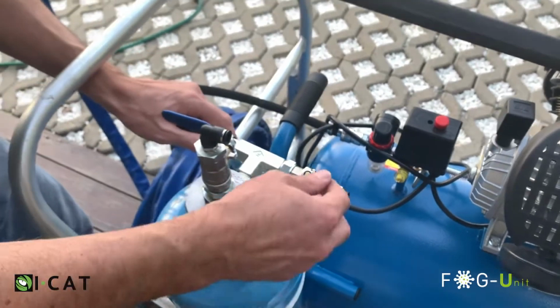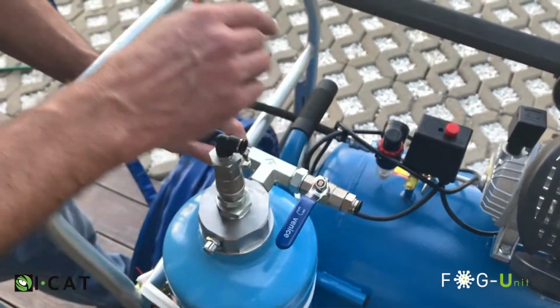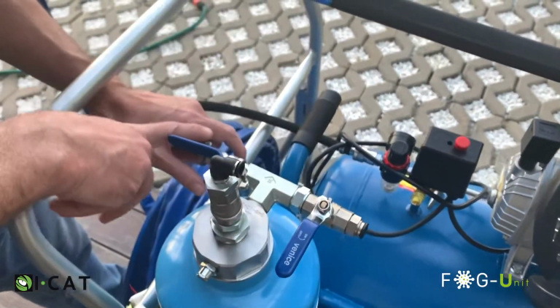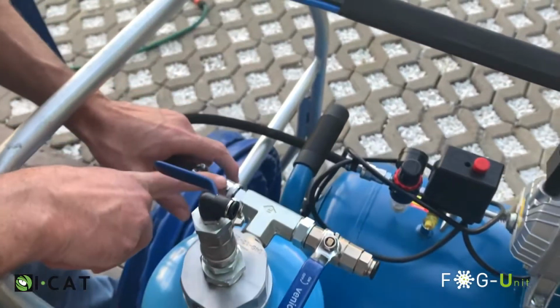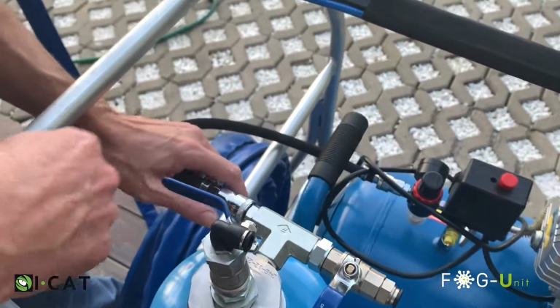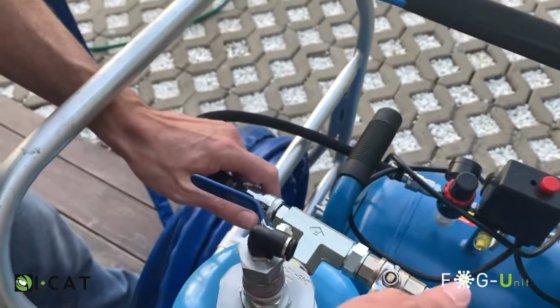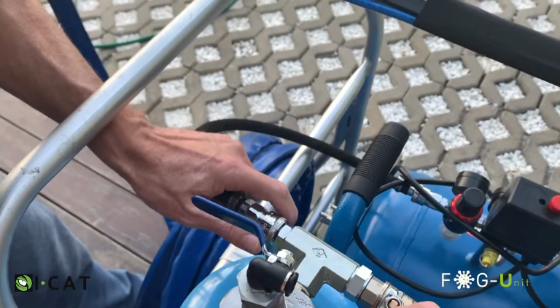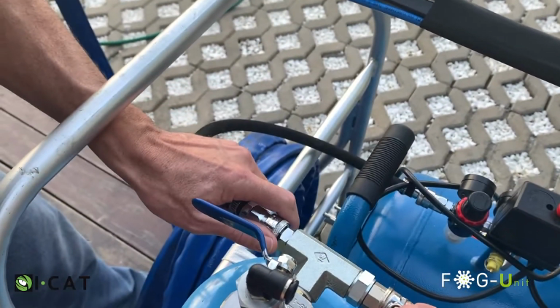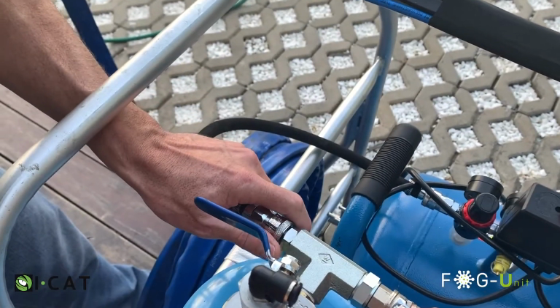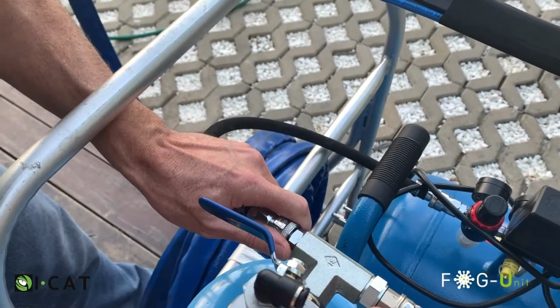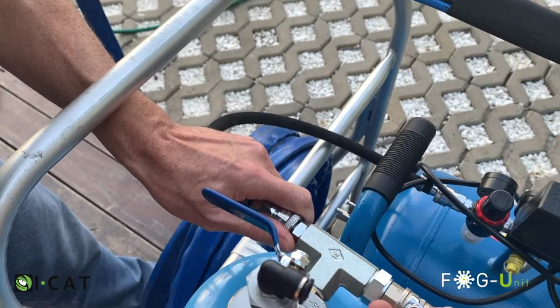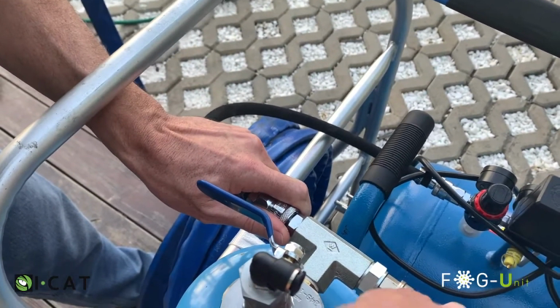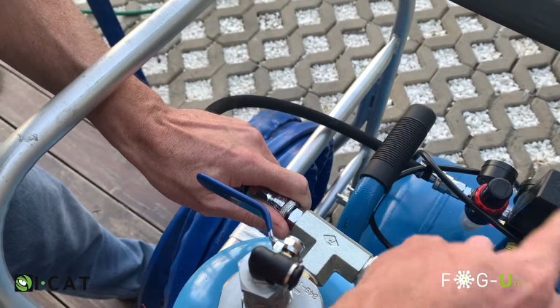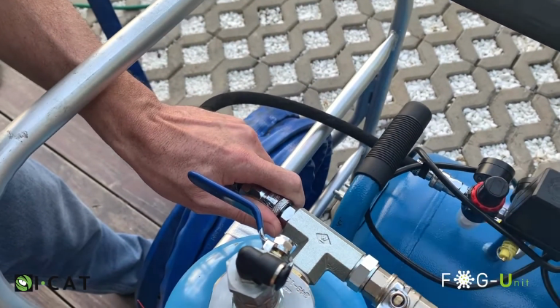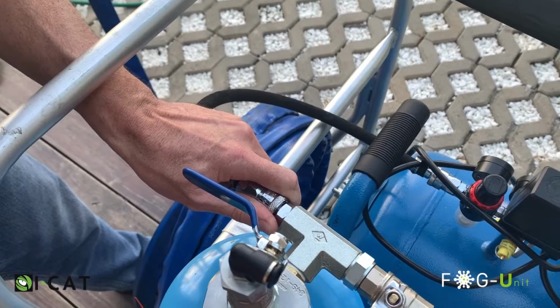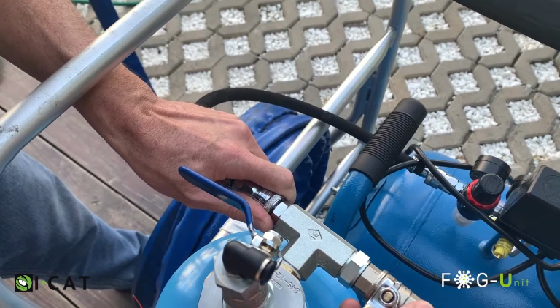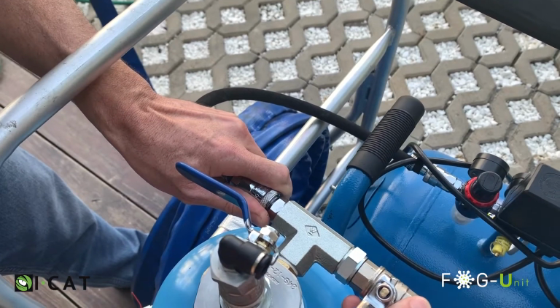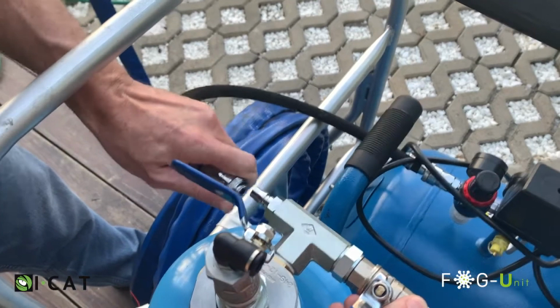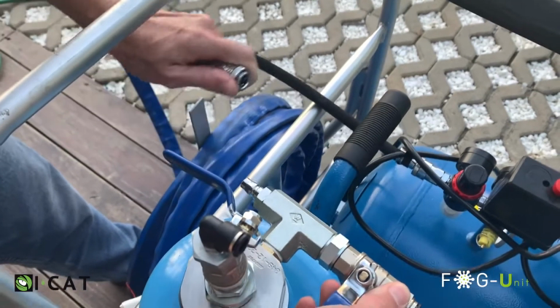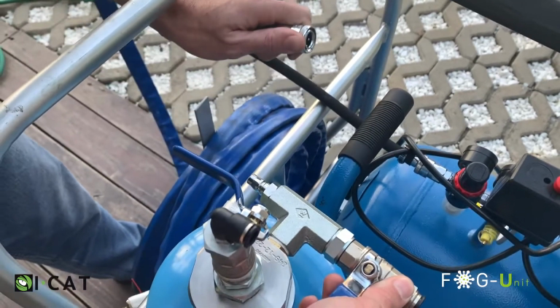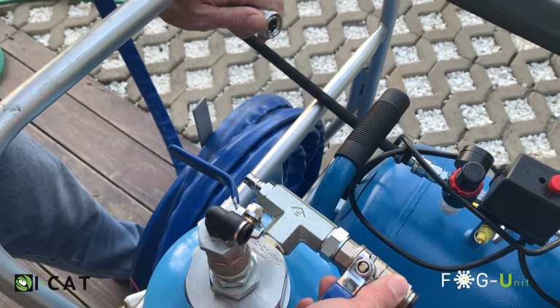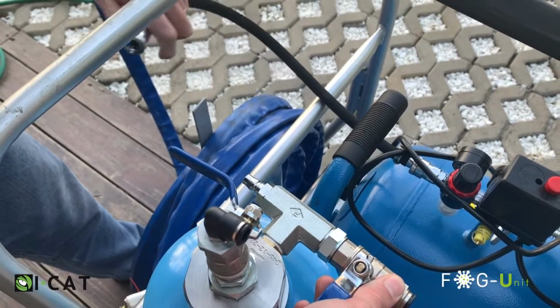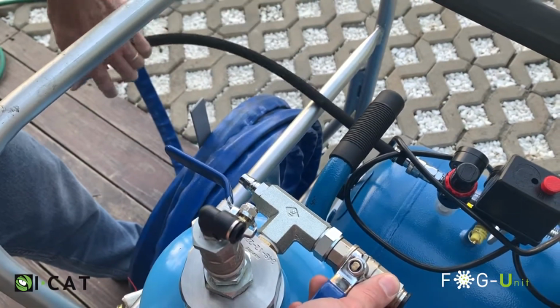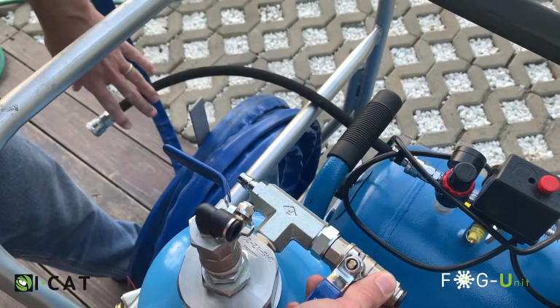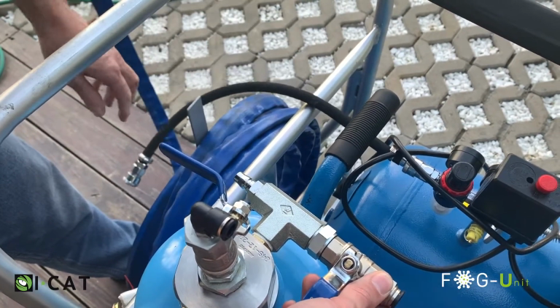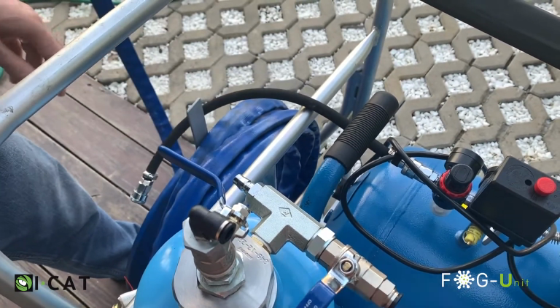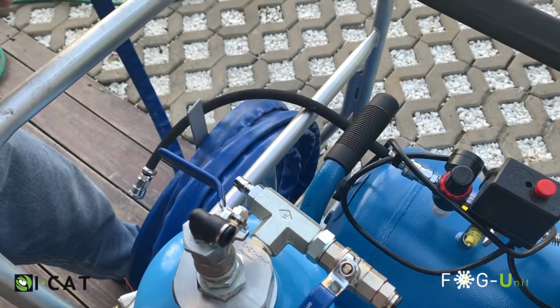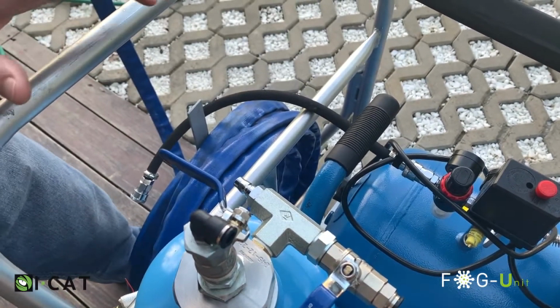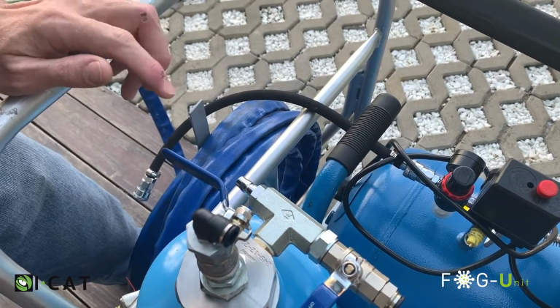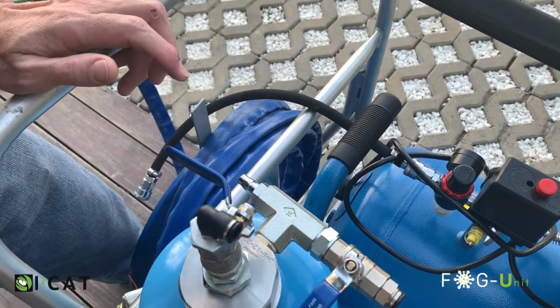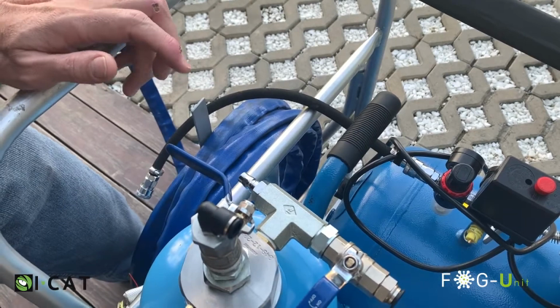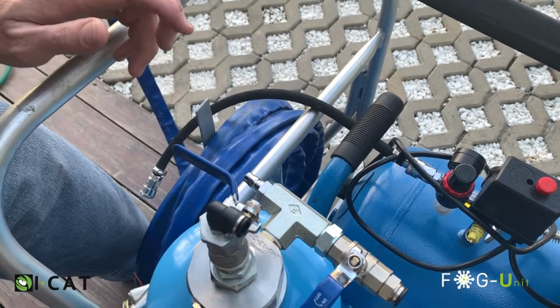Step 3: Disconnect the two lines or blue tubes from the cylinder head by pushing the ring back and pulling the tube out. Disconnect the compressor hose from the cylinder head by releasing the quick coupling. Excess air in the cylinder will be released from the port.